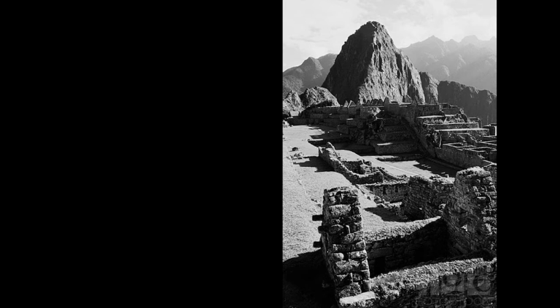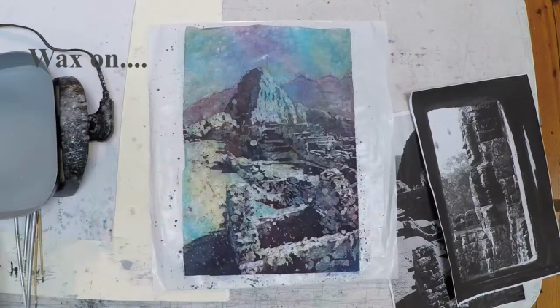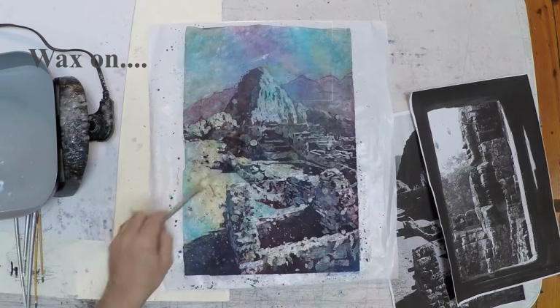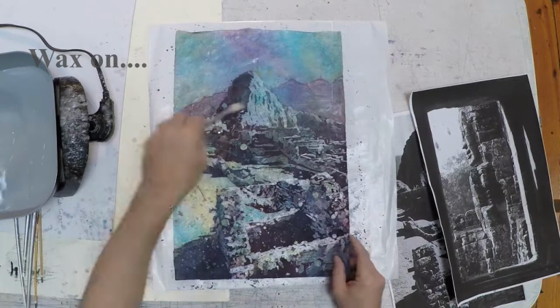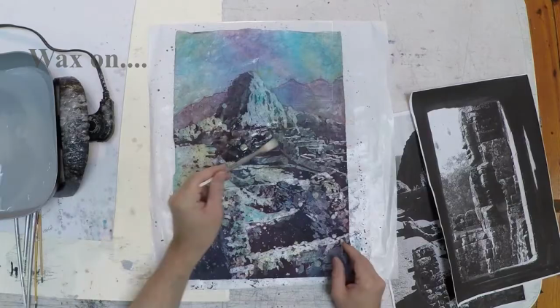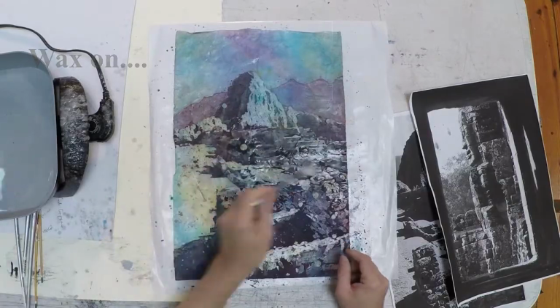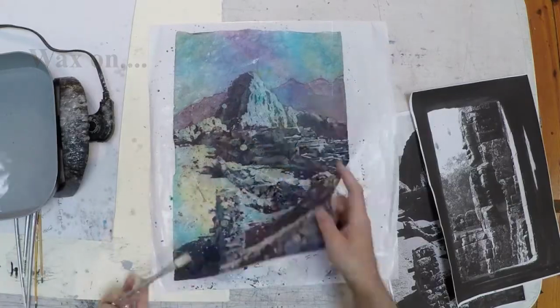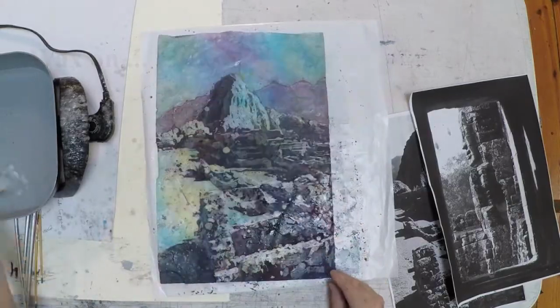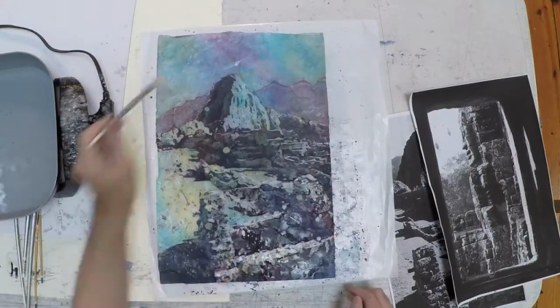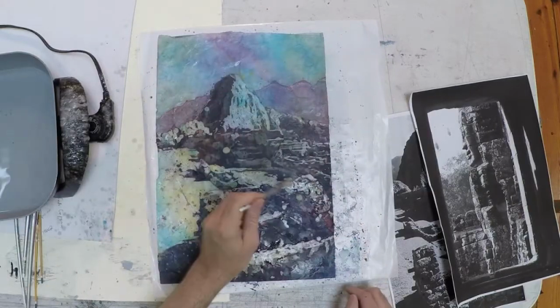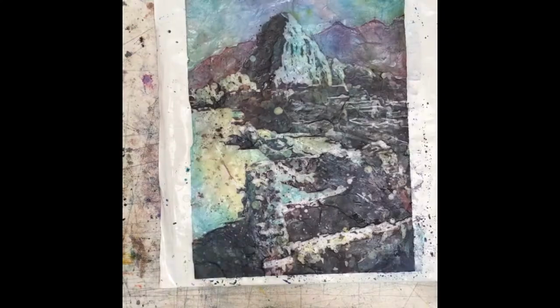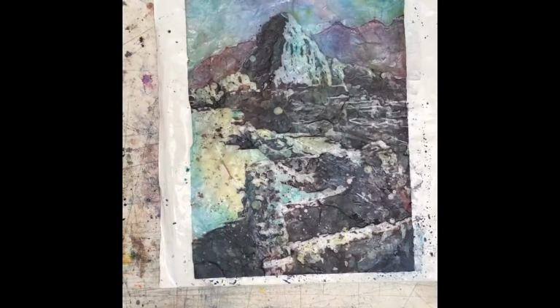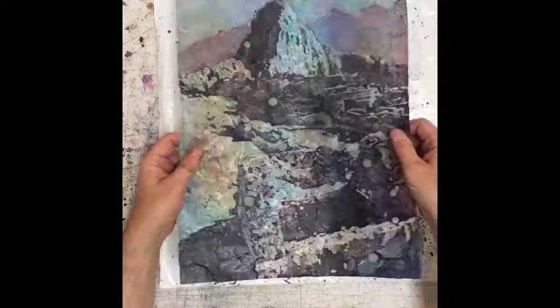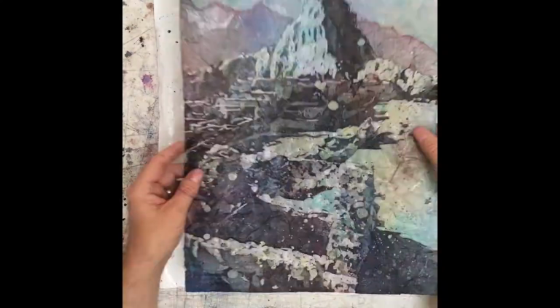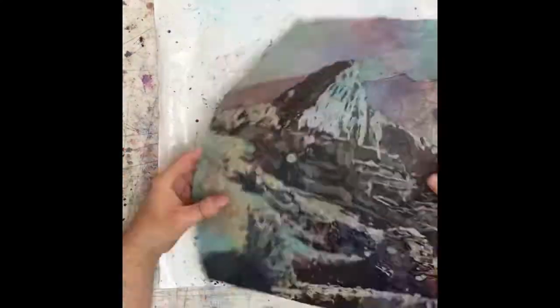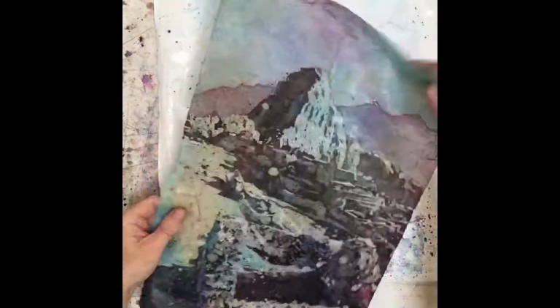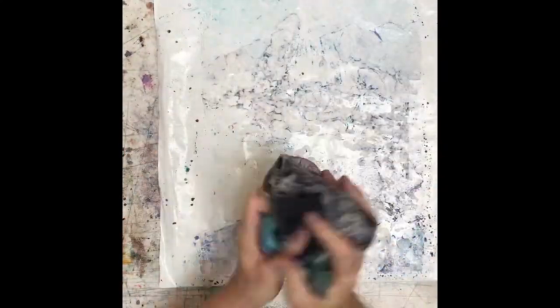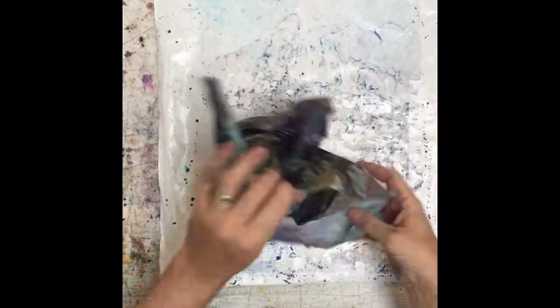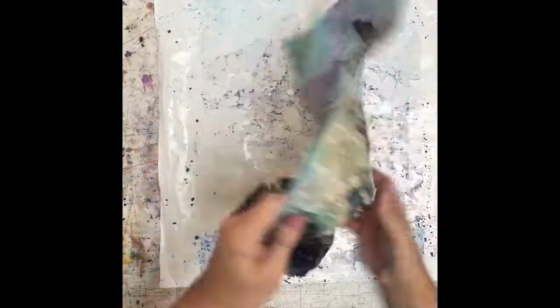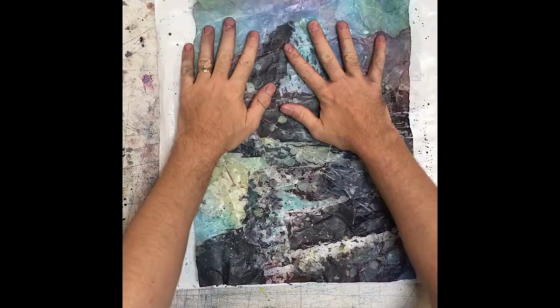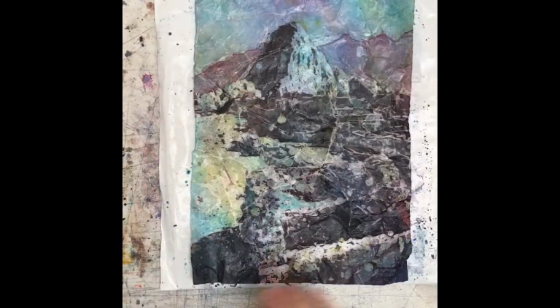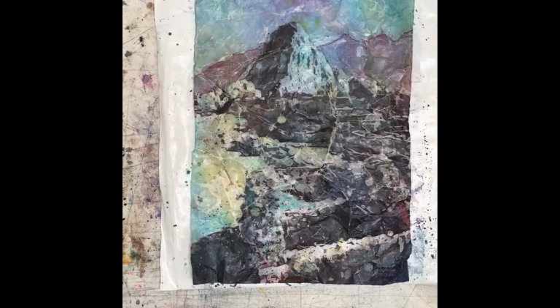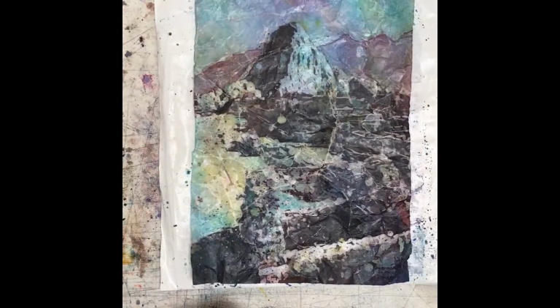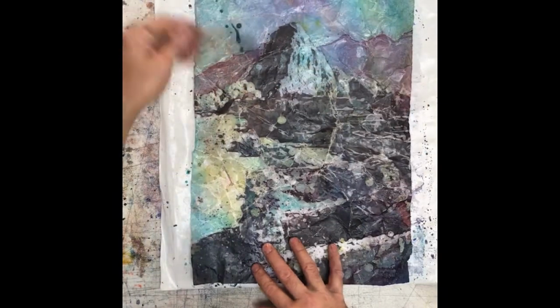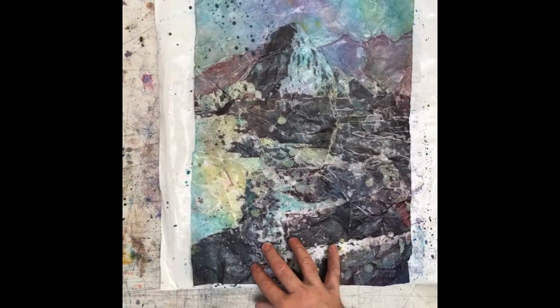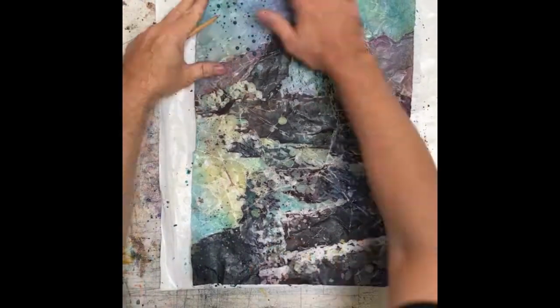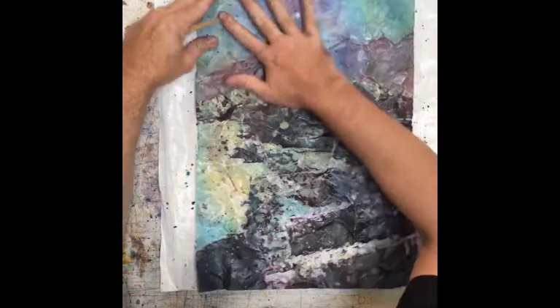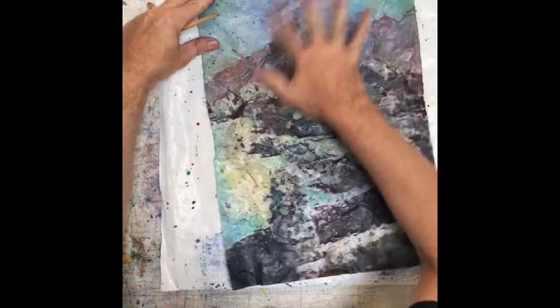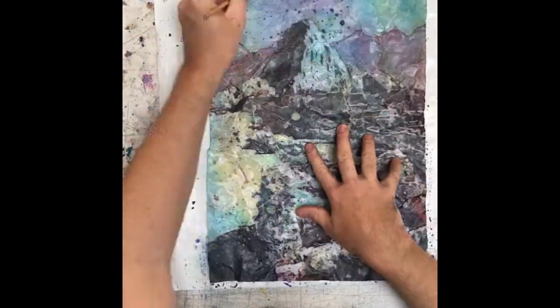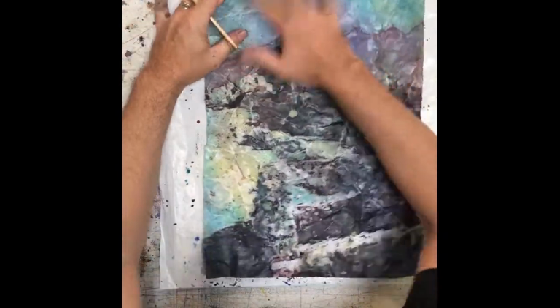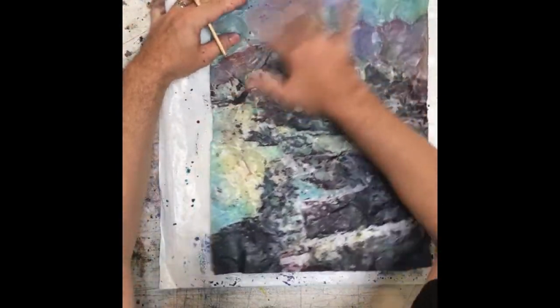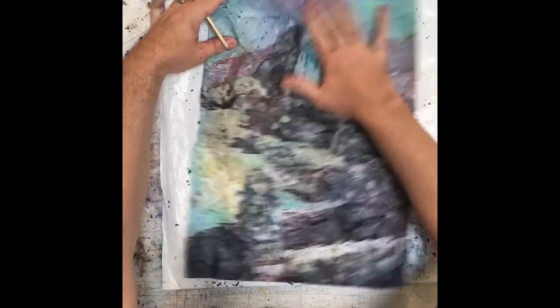This is me applying wax to the final areas that haven't been waxed. Then you crinkle the whole thing — I know it's terrifying. Flatten it out again and then take some darker color and rub it into those cracks you just crackled.